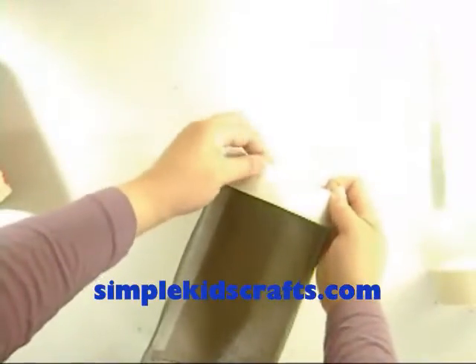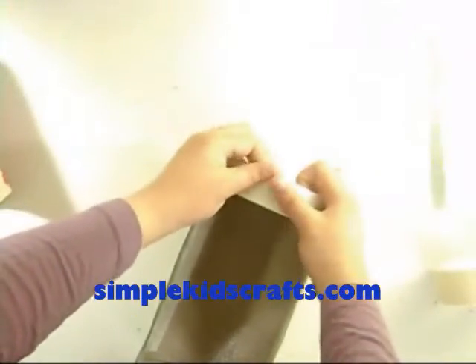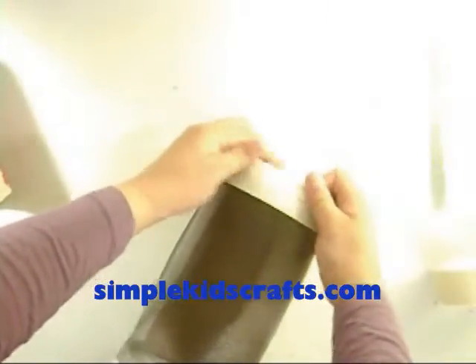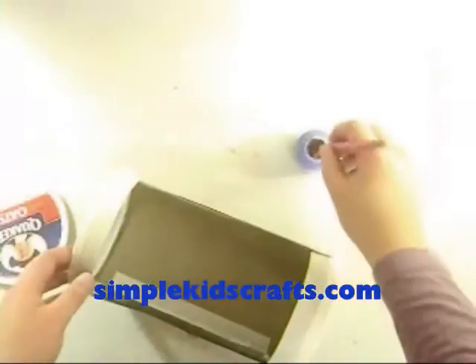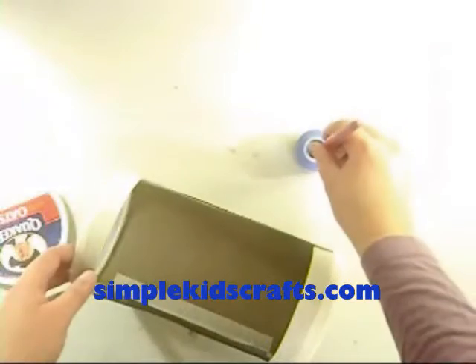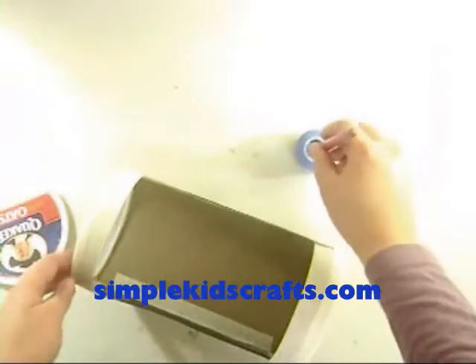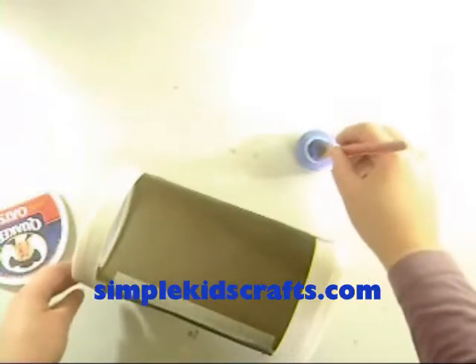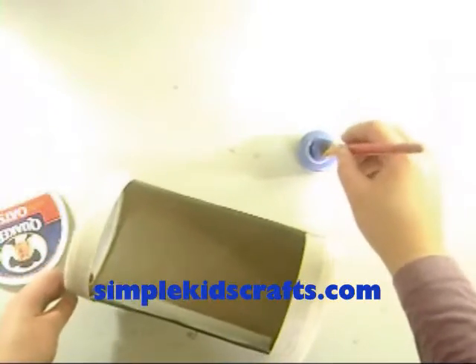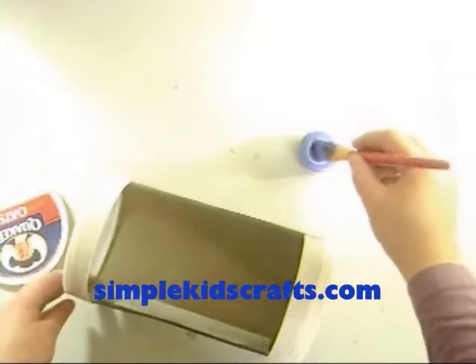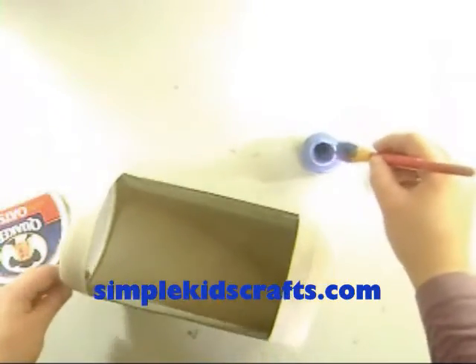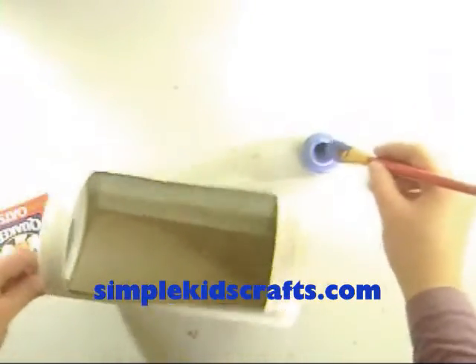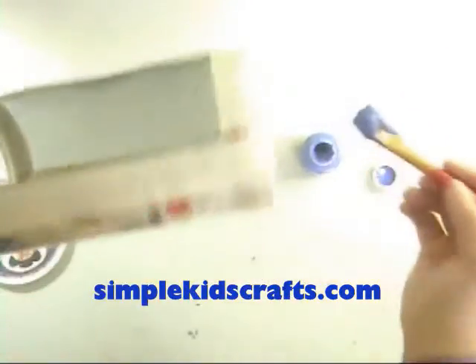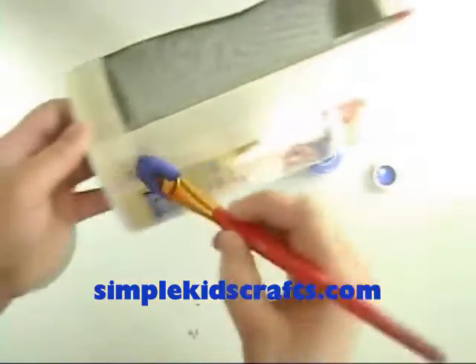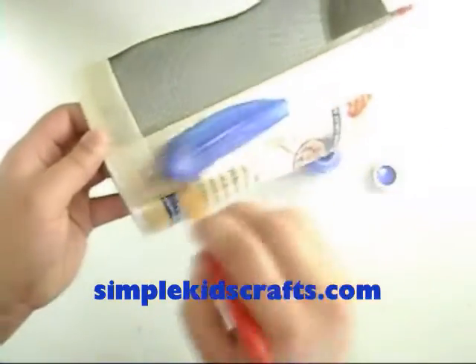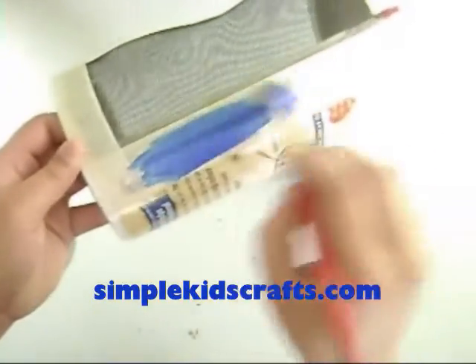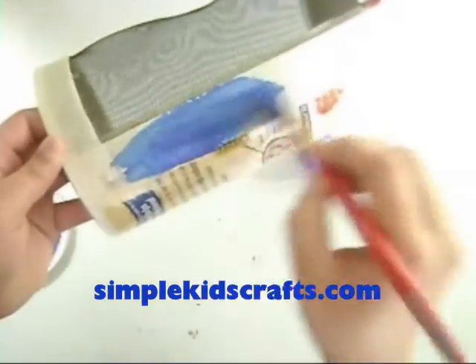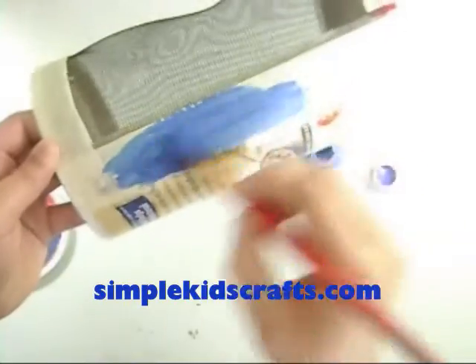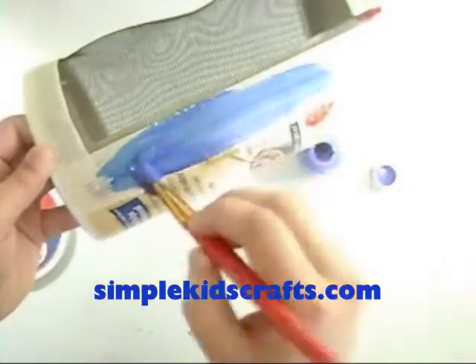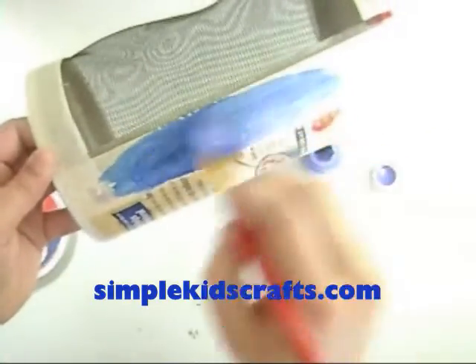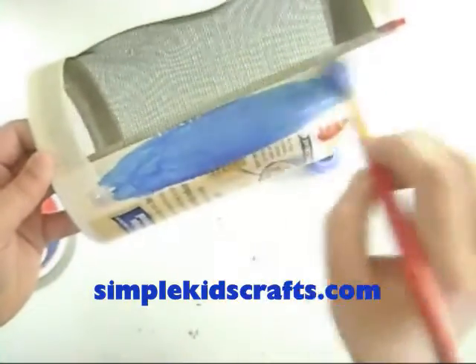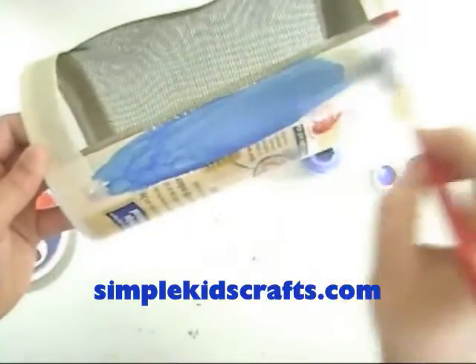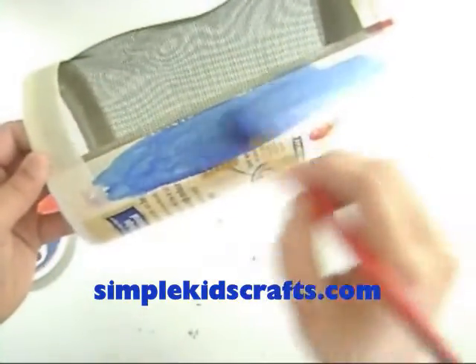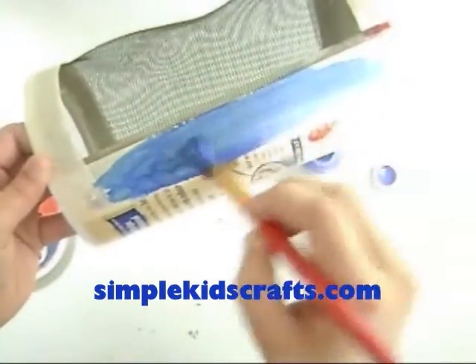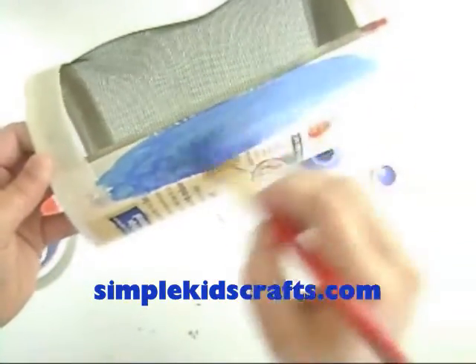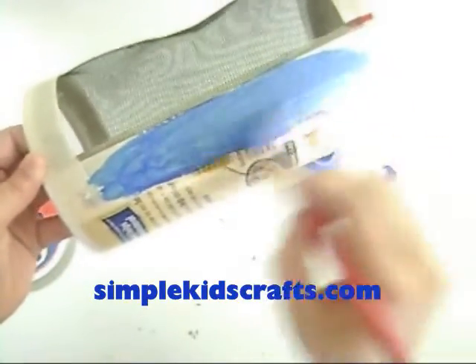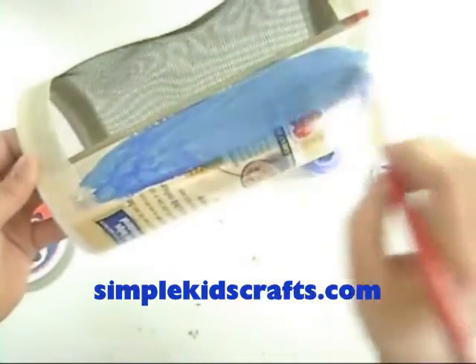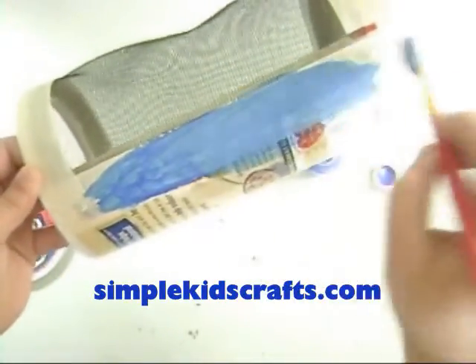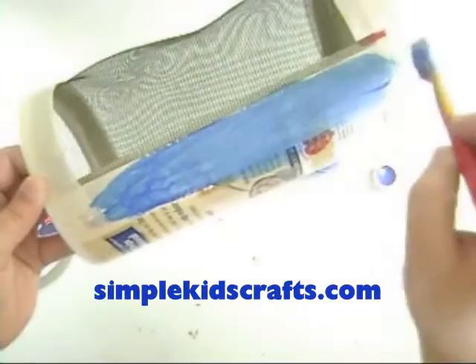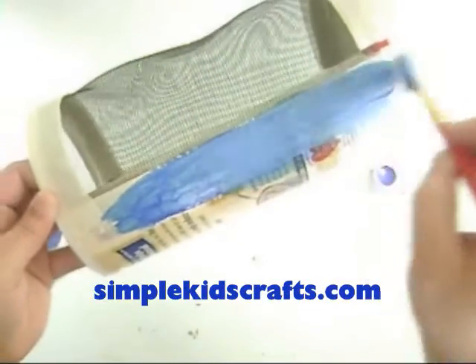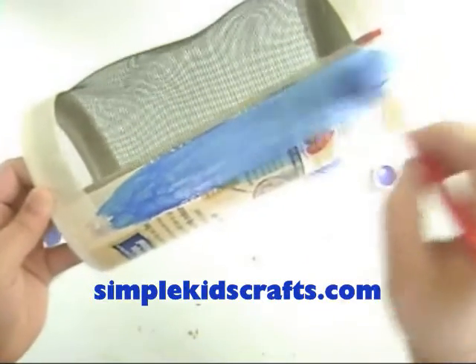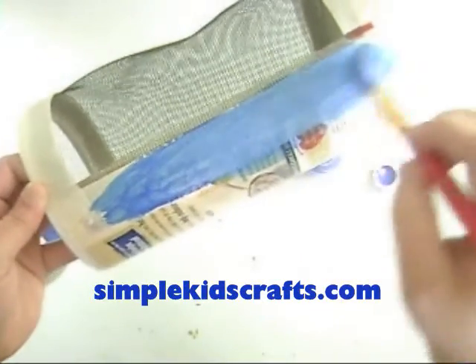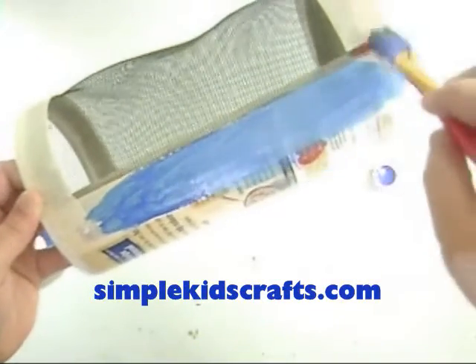Paint. This might take several coats depending on the quality of your paint and the glossy finish on the box. One quick trick is to tape the entire box and paint it, so you will be painting the tape, not the box.